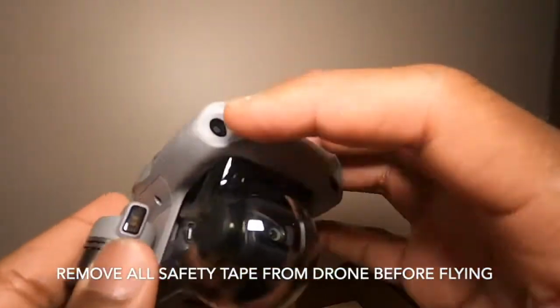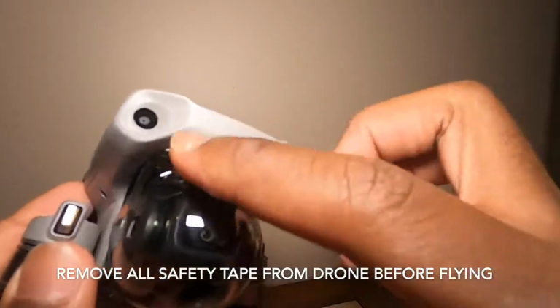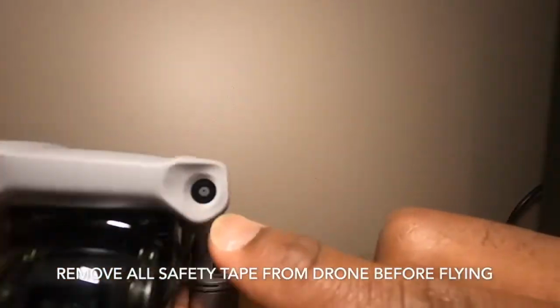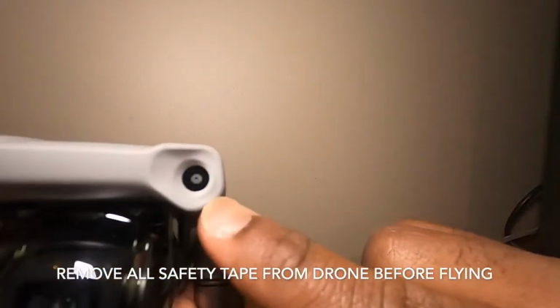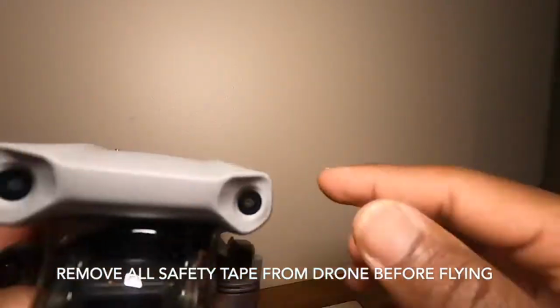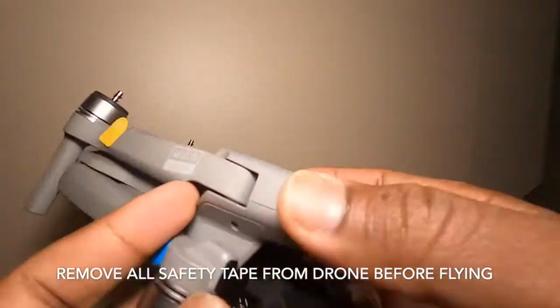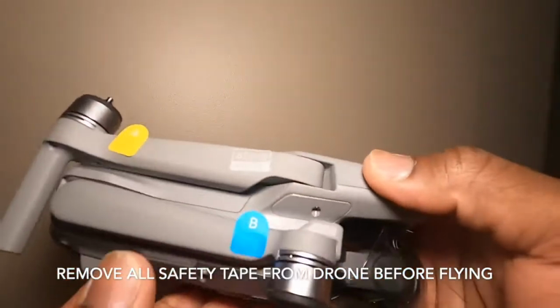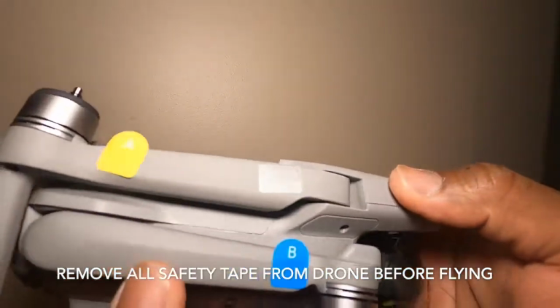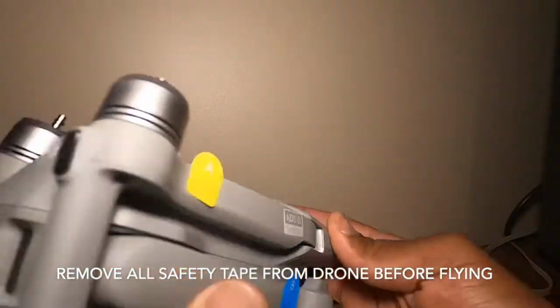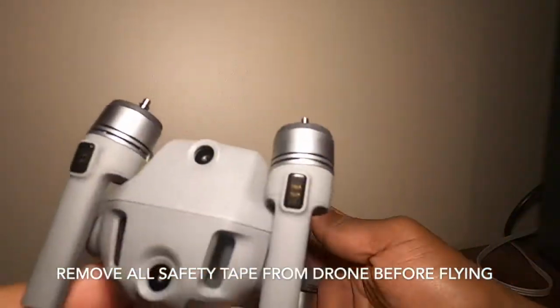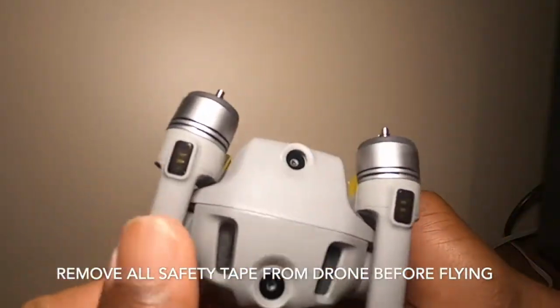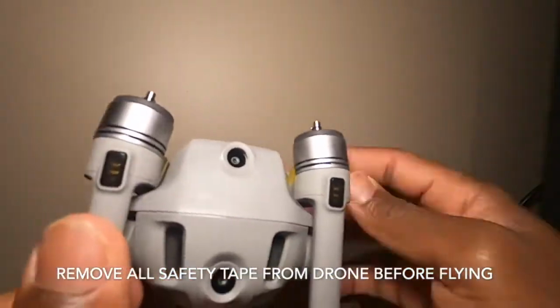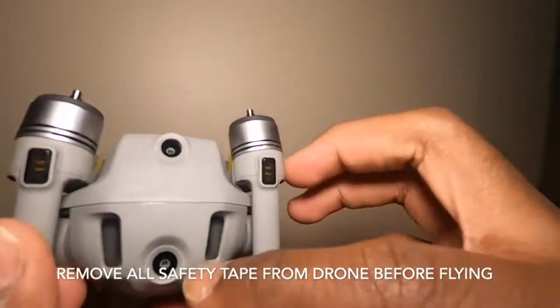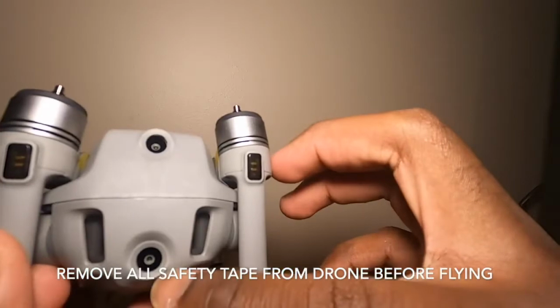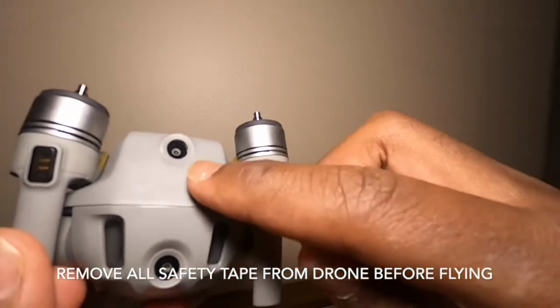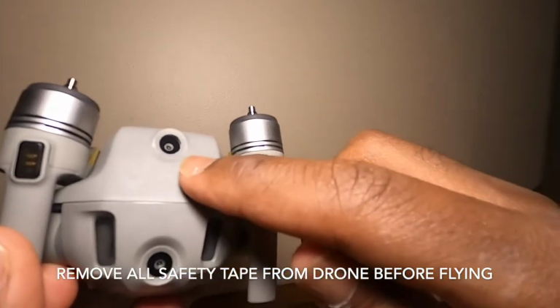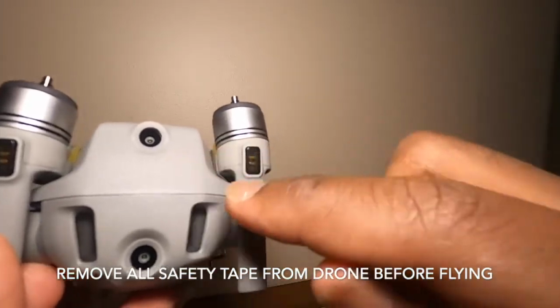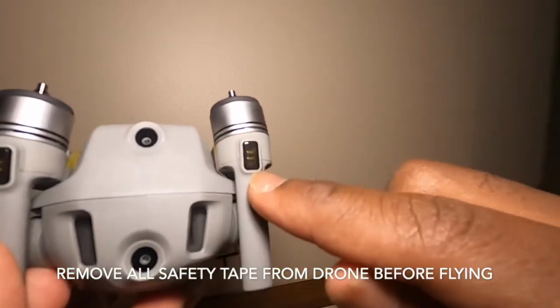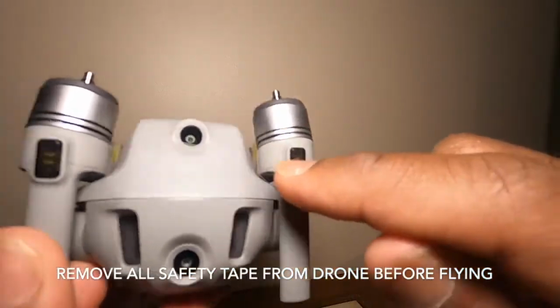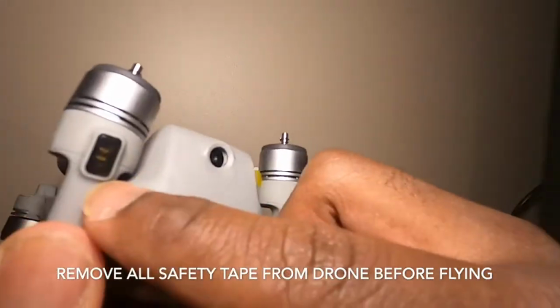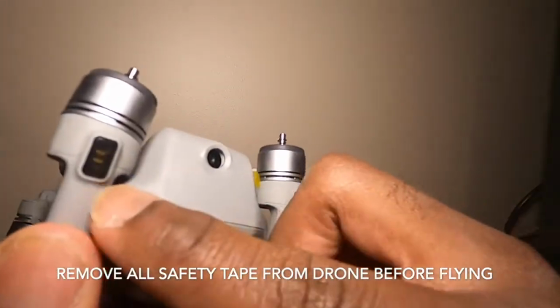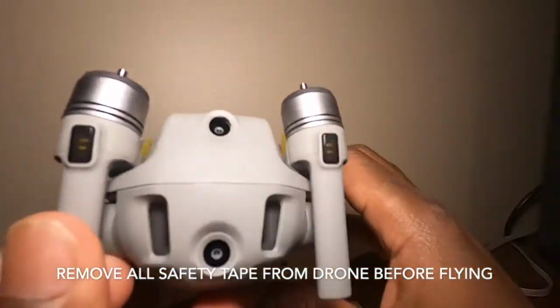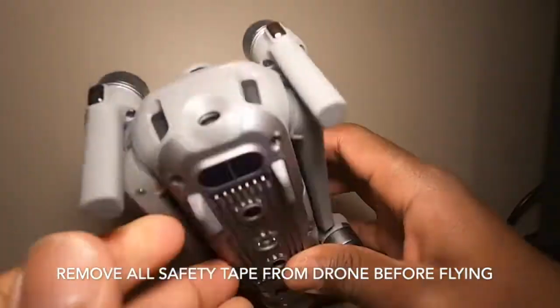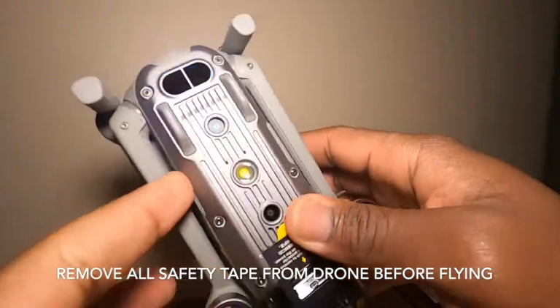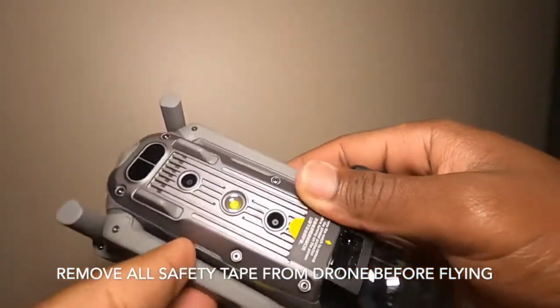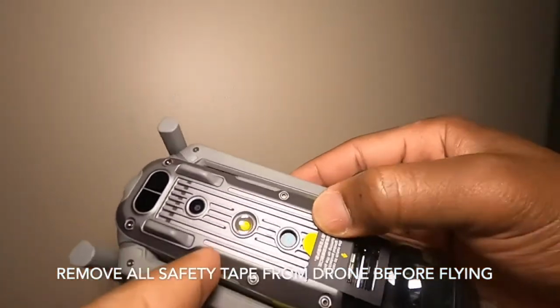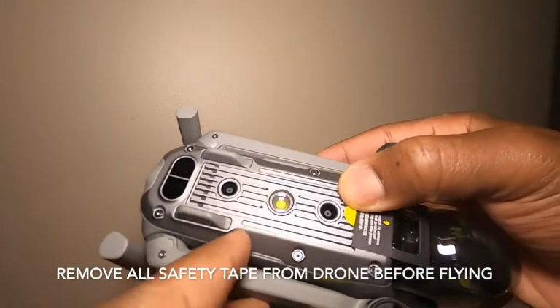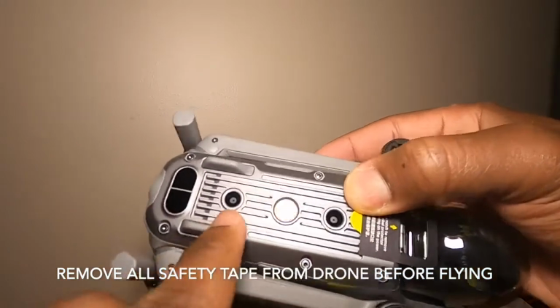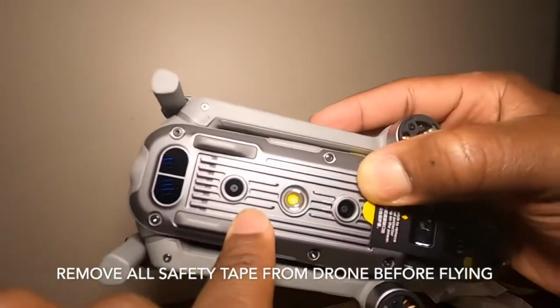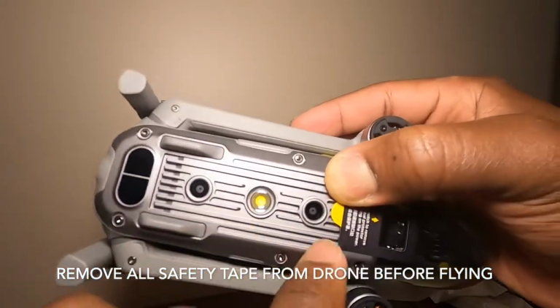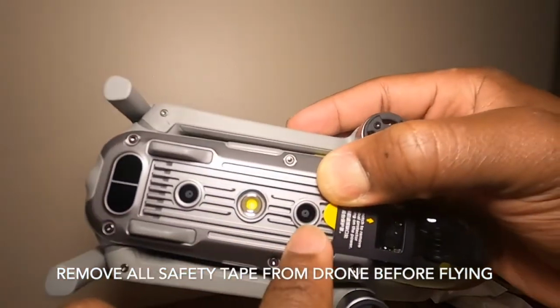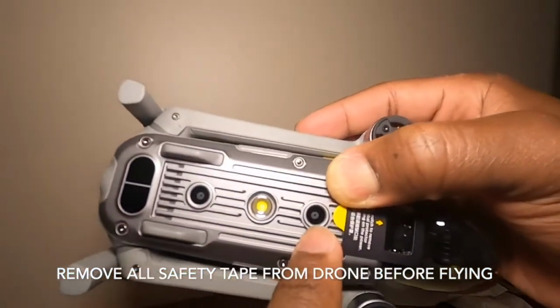These are the sensors — if you get close to something, these are the warning sensors, and these are the lights. You have two more sensors at the bottom, two in the back, and two in the front of the drone.